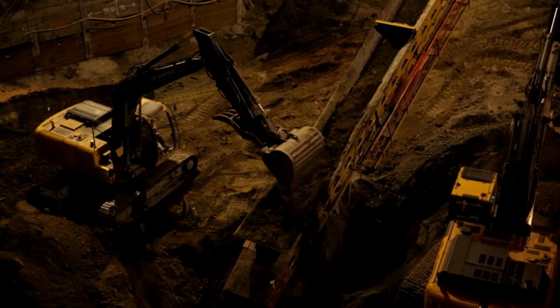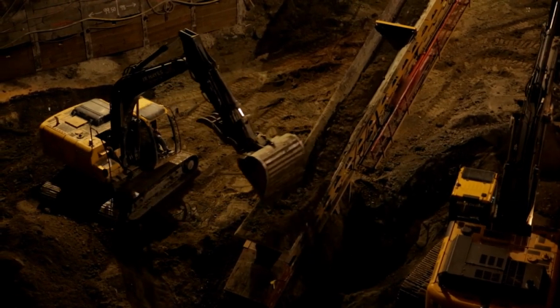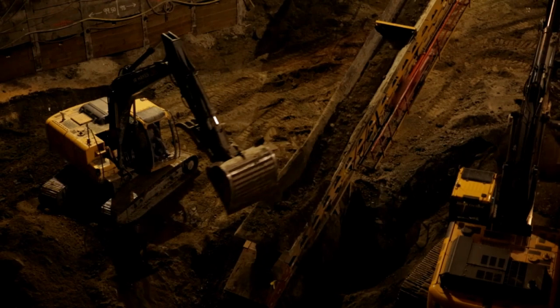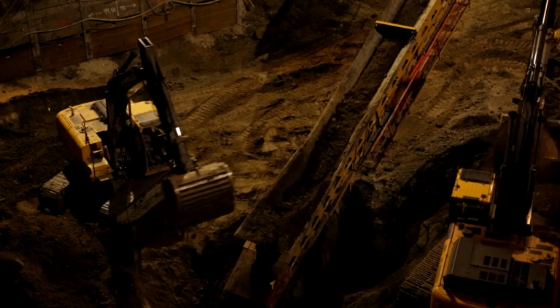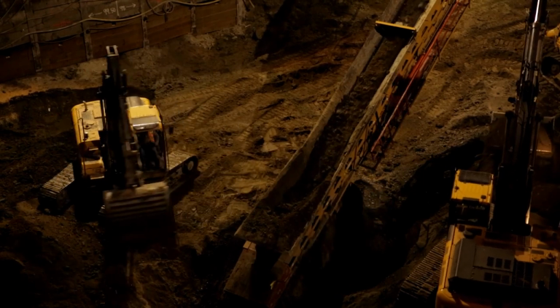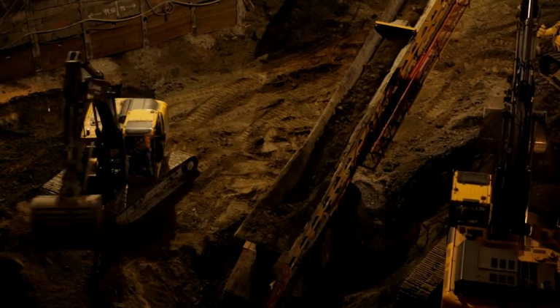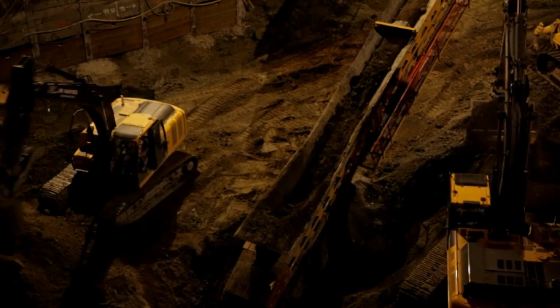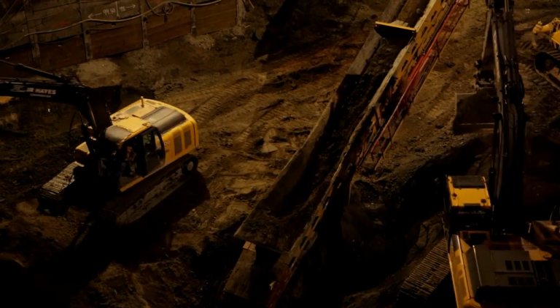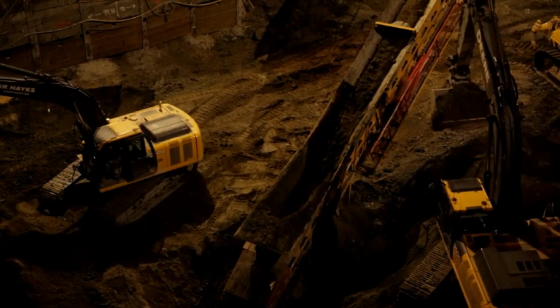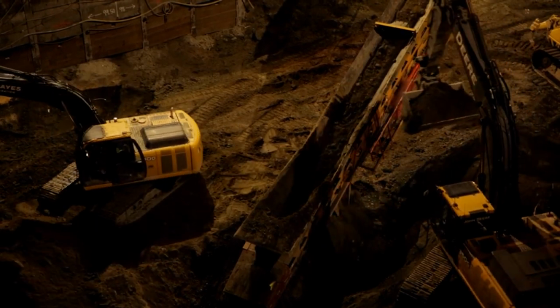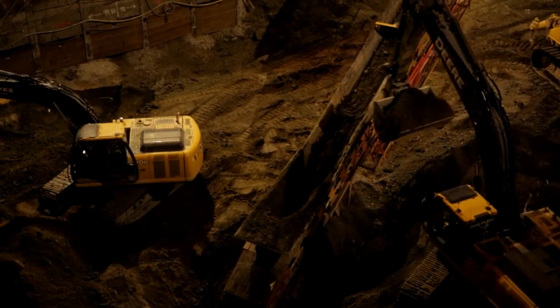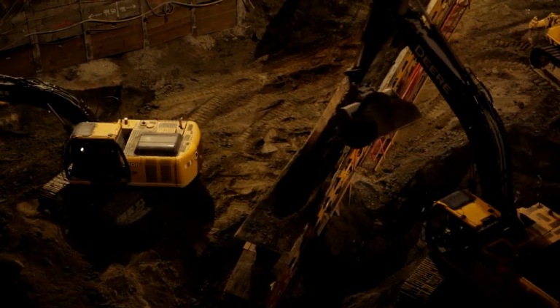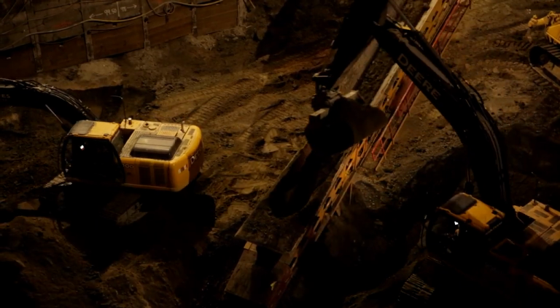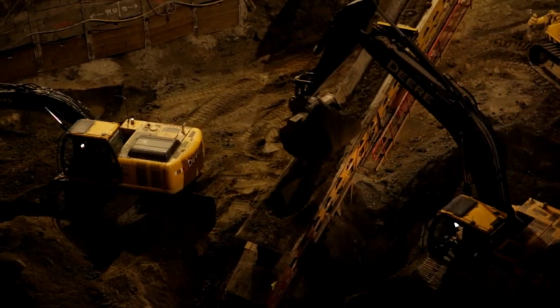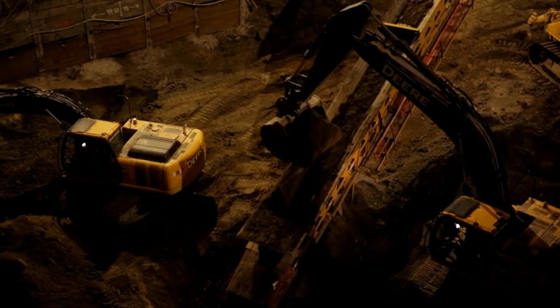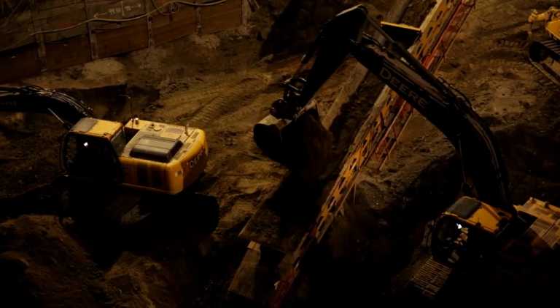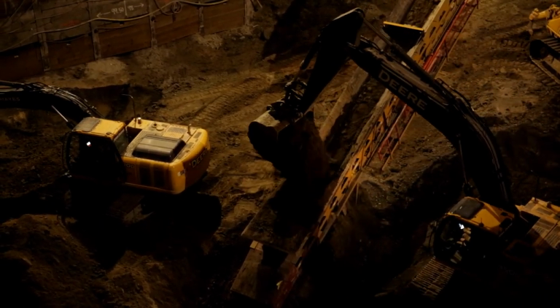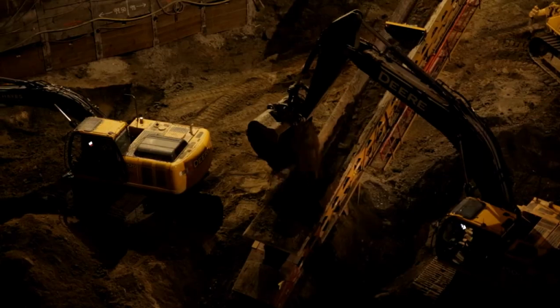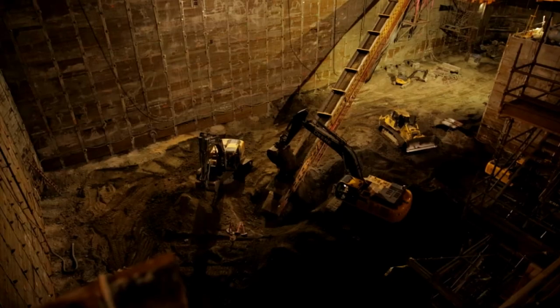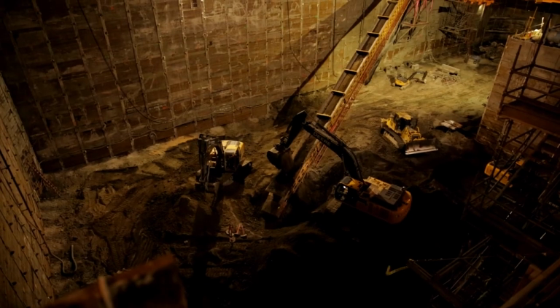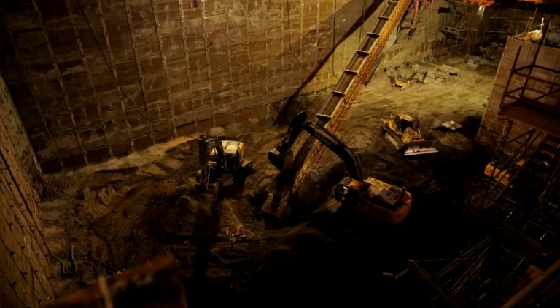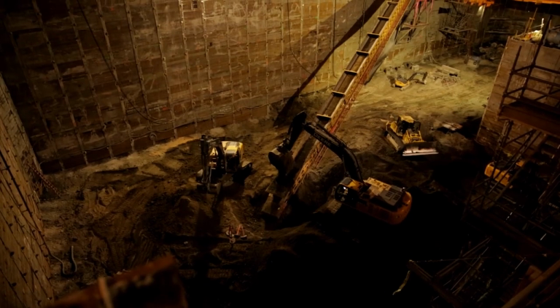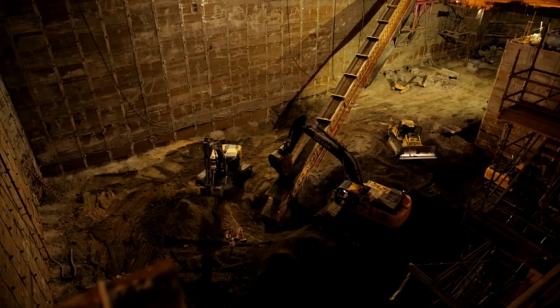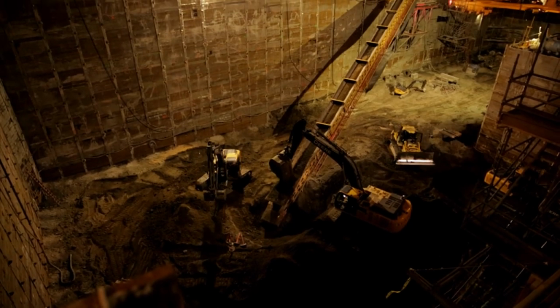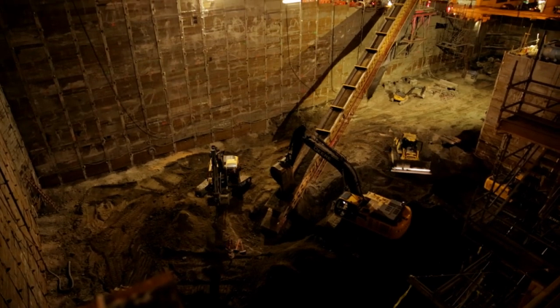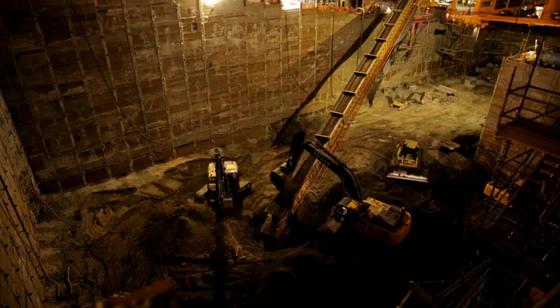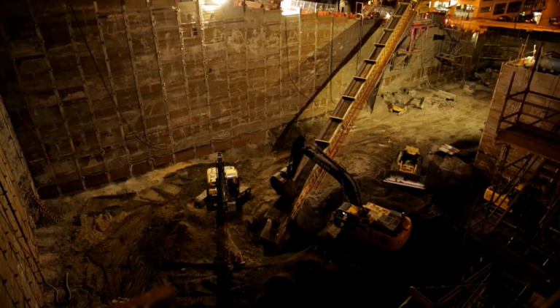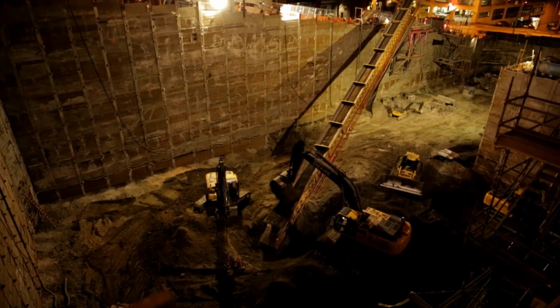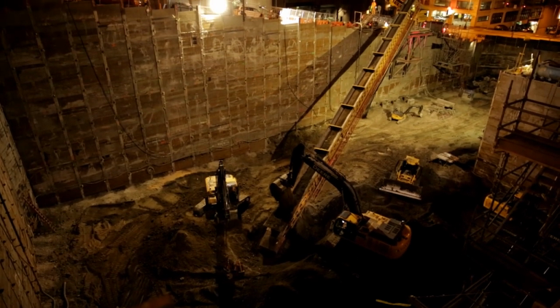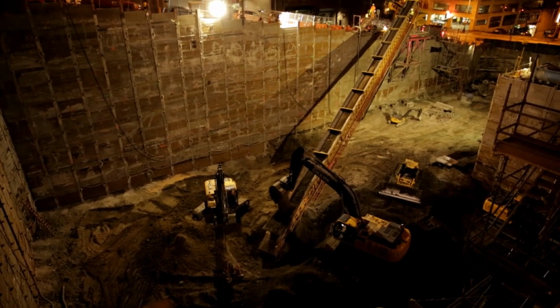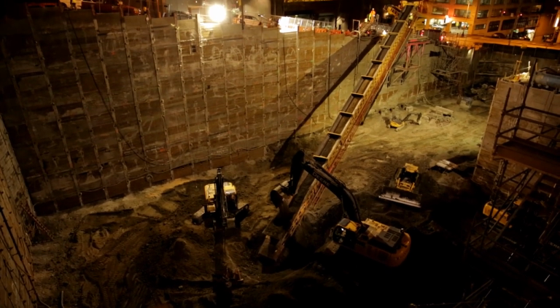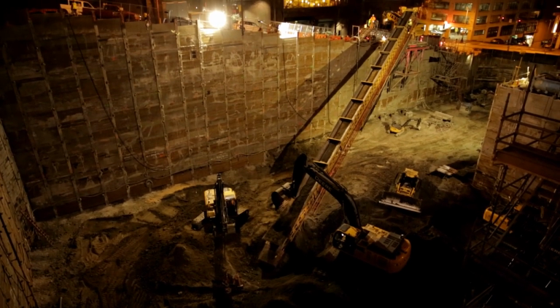We'll excavate down to where that conveyor belt is at 24 to 25 degrees. Then typically we'll pick that conveyor up and hang it on the wall, depending on the type of hole and the space requirements. We'll place a second or even a third conveyor in the bottom of the excavation.